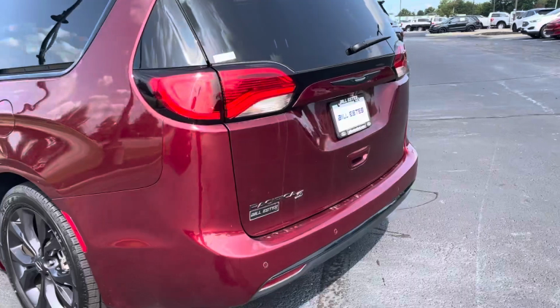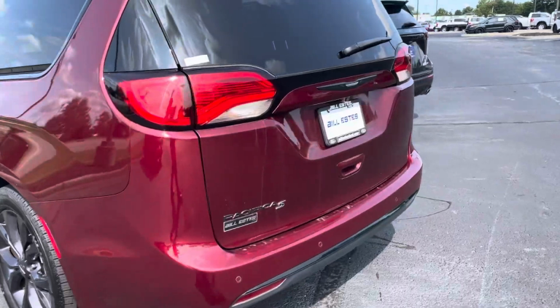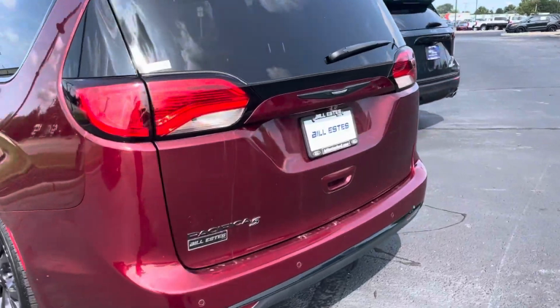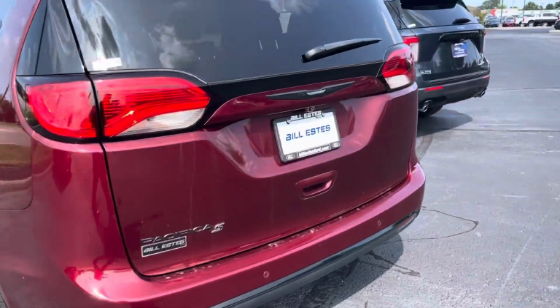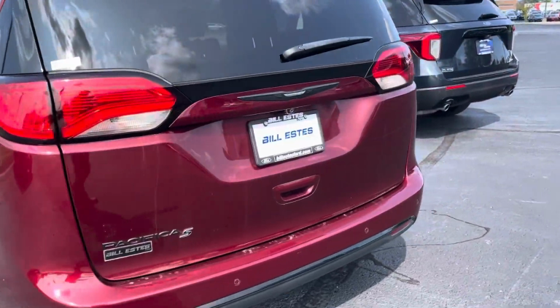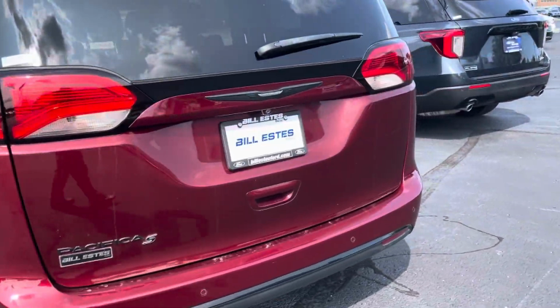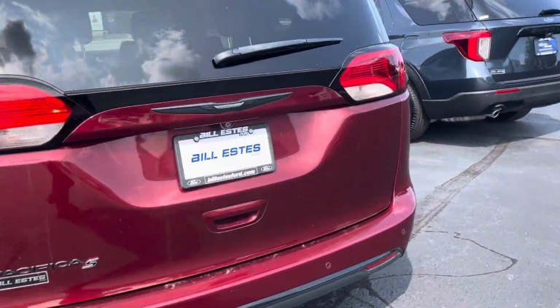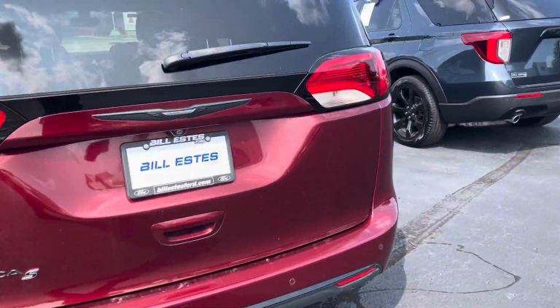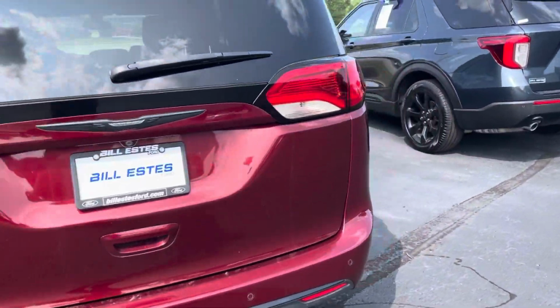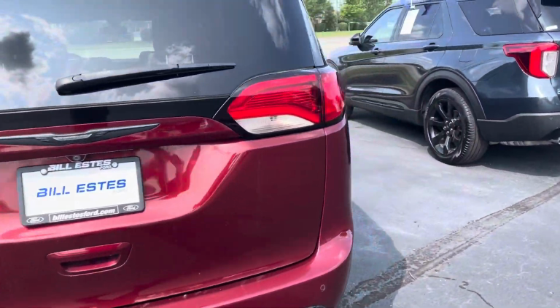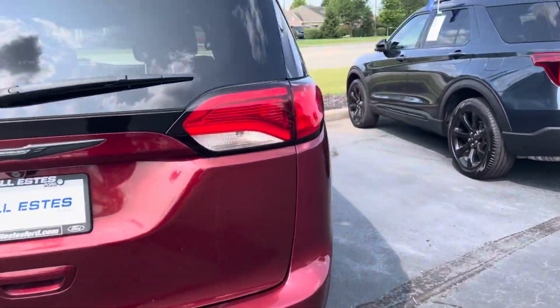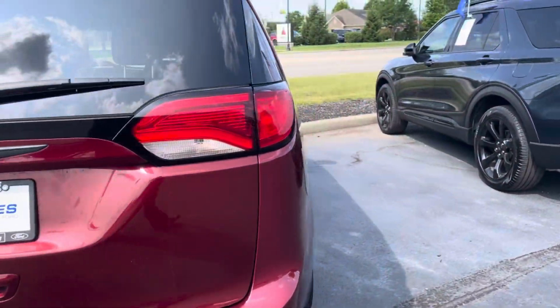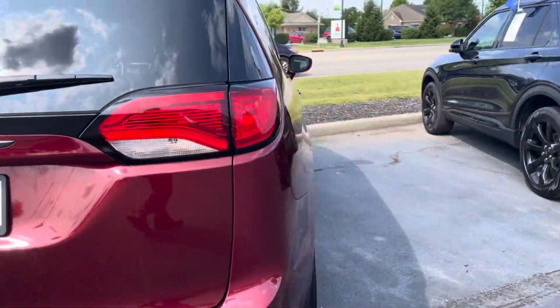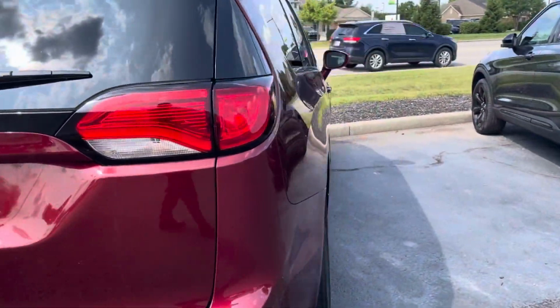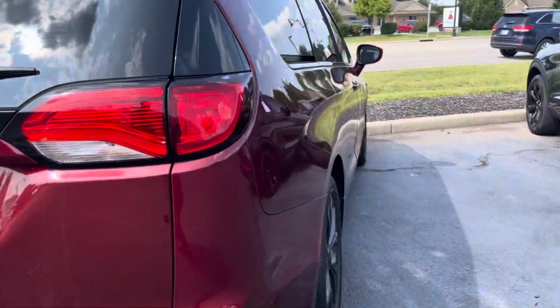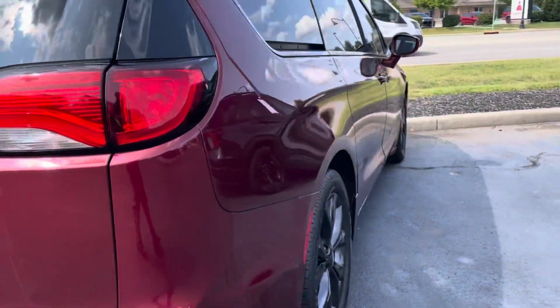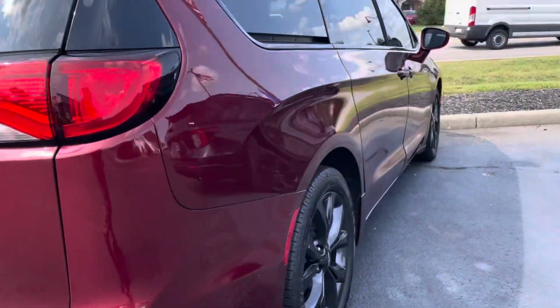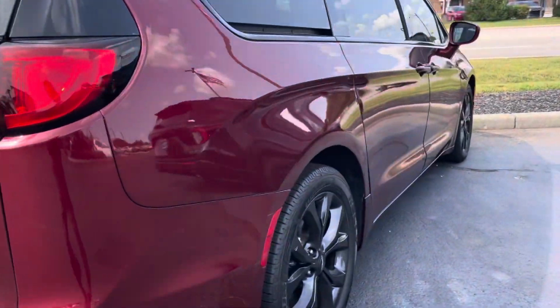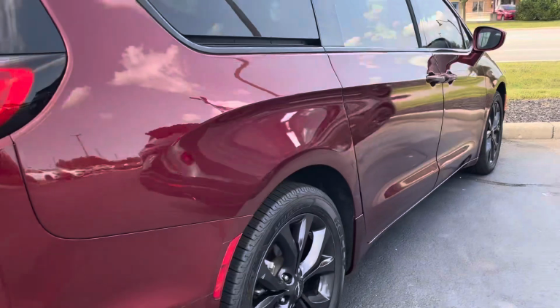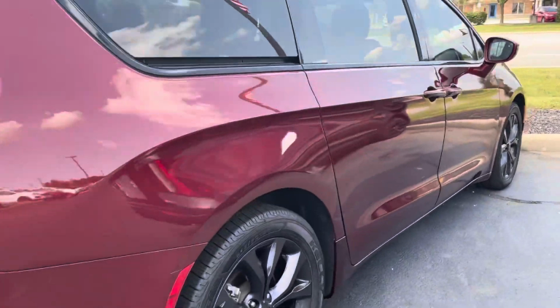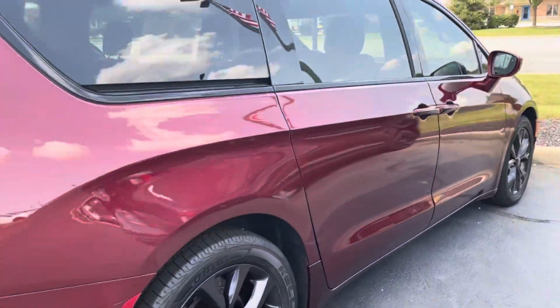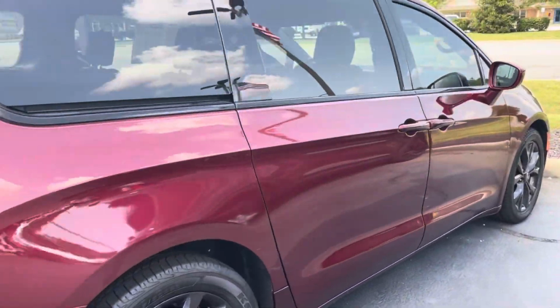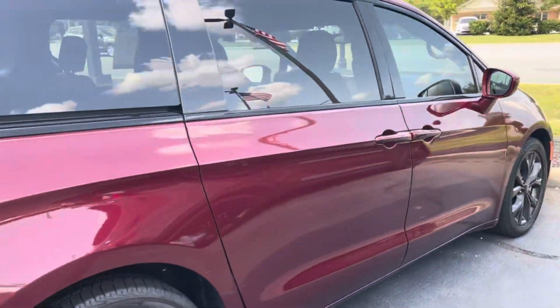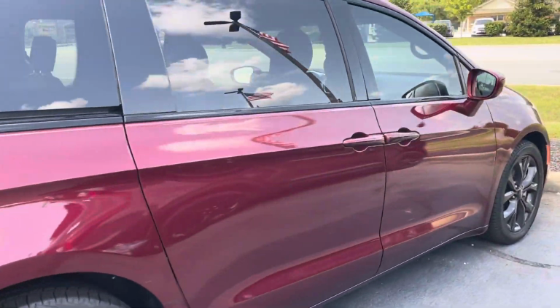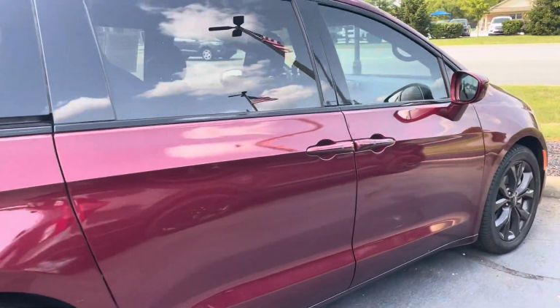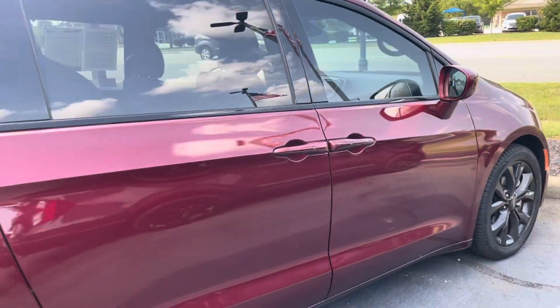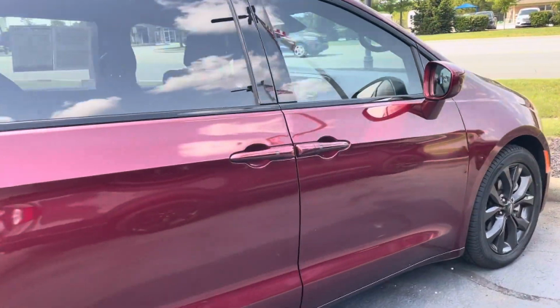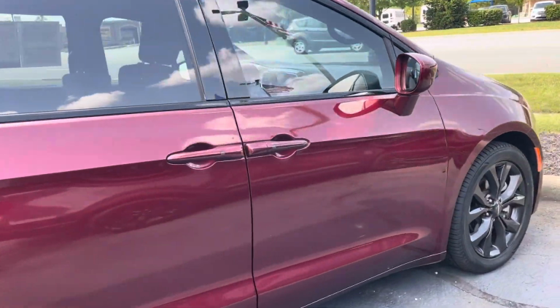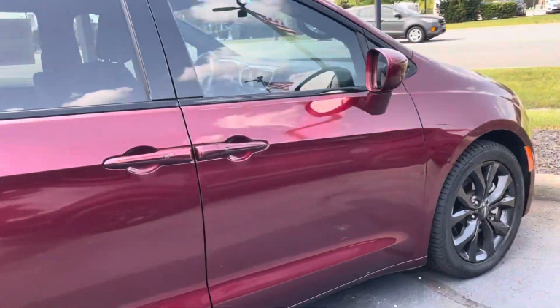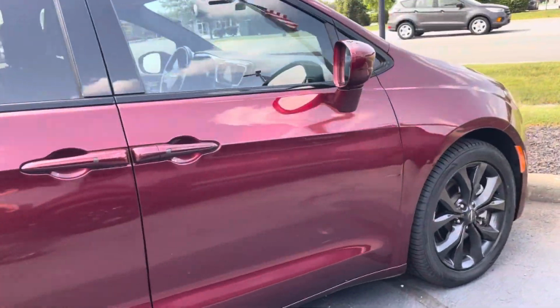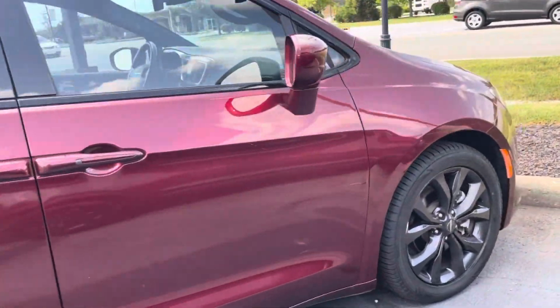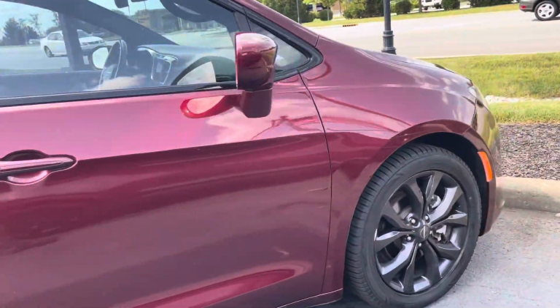You do have a backup camera and backup sensors. You've got kind of the dark seats — black, charcoal, whatever you want to call it inside.